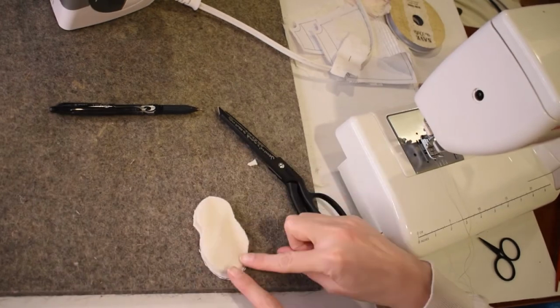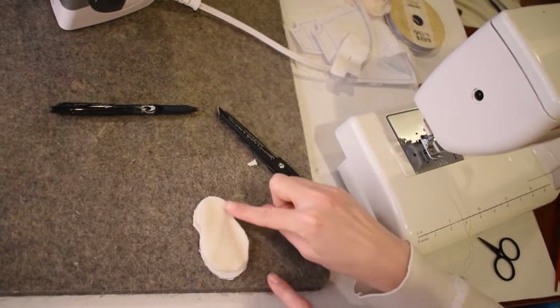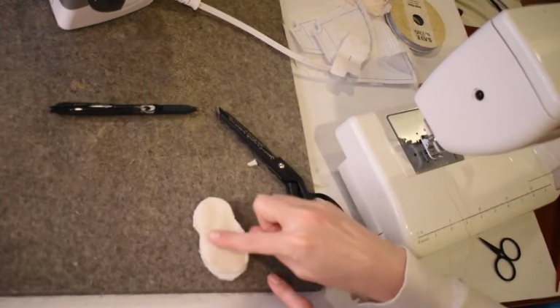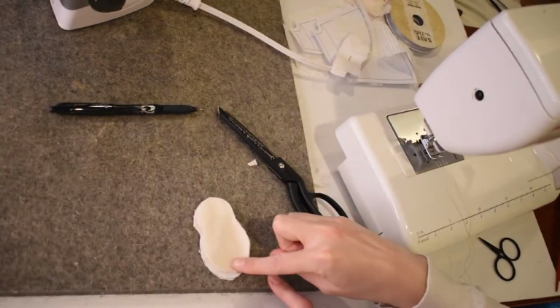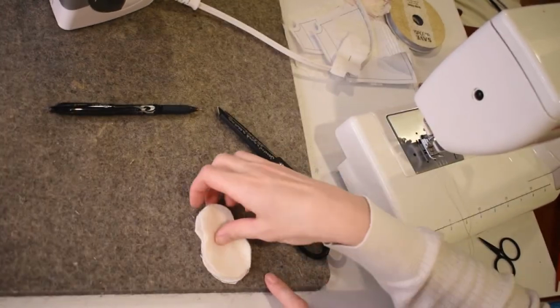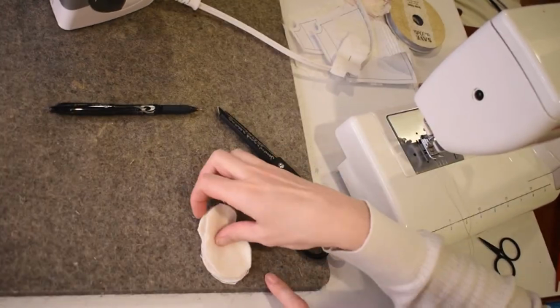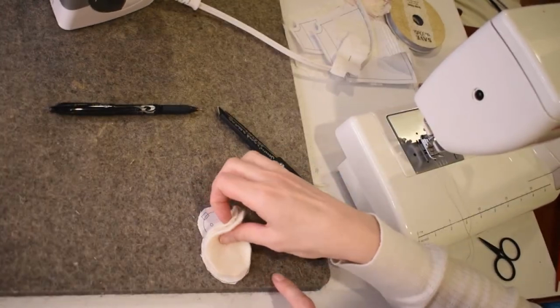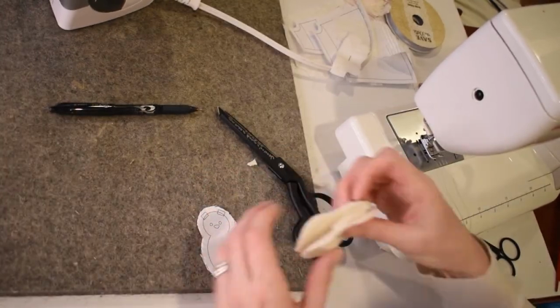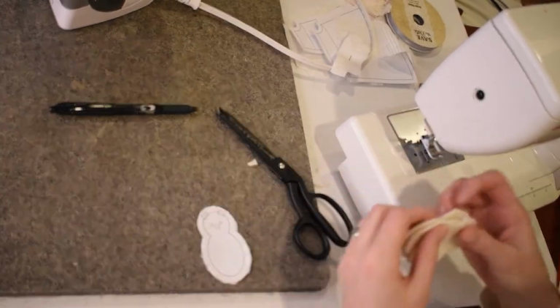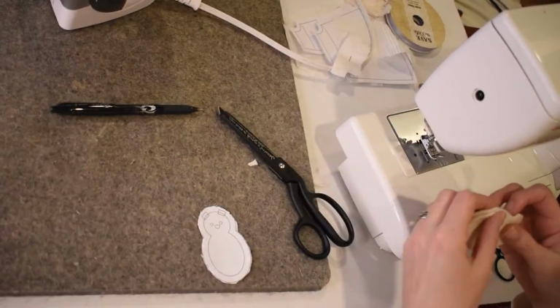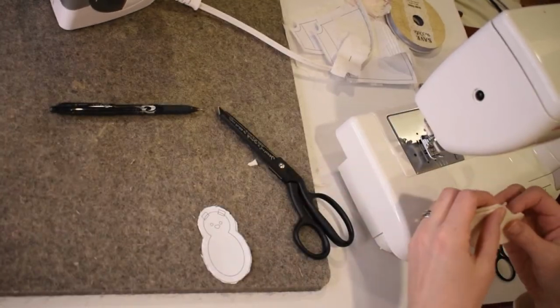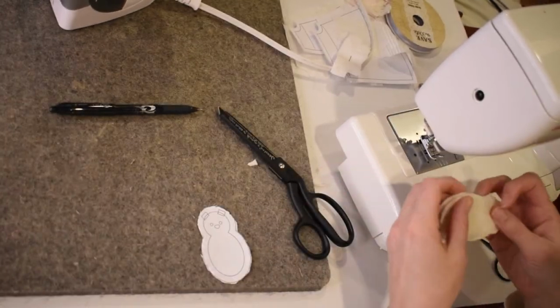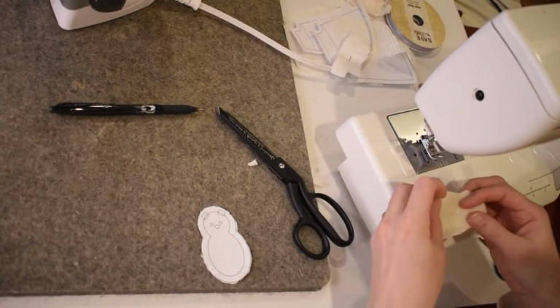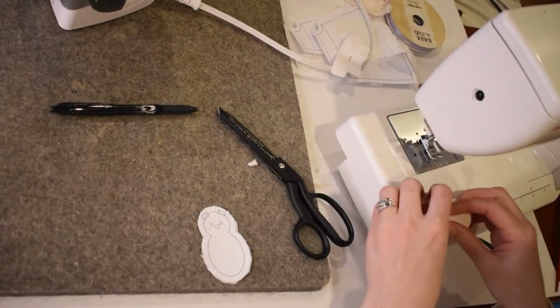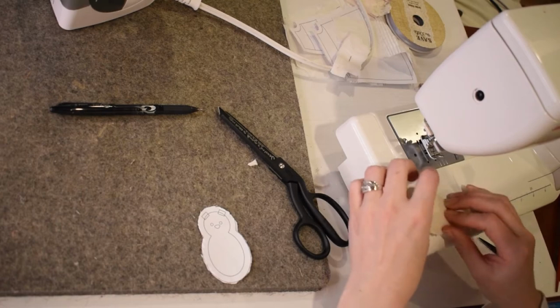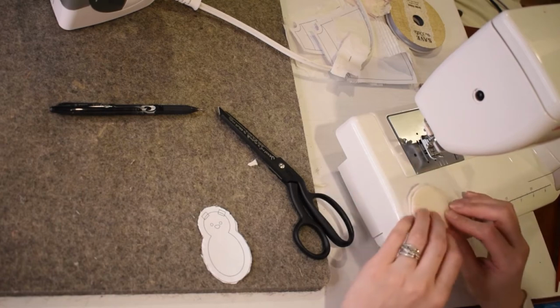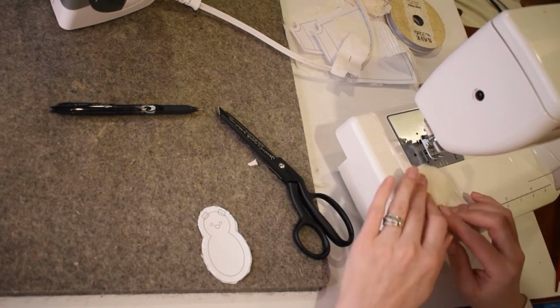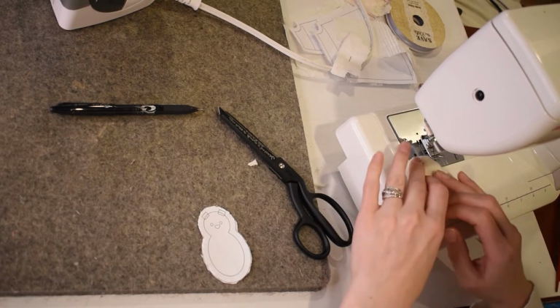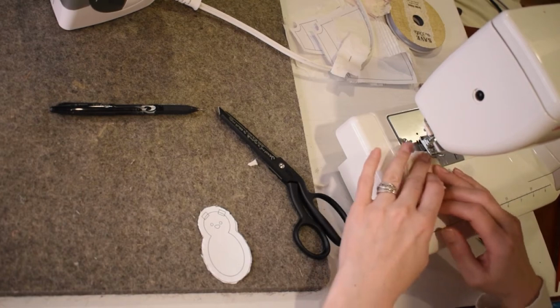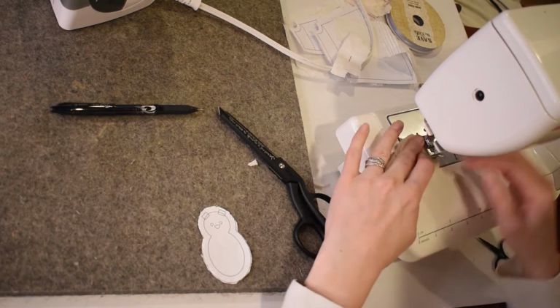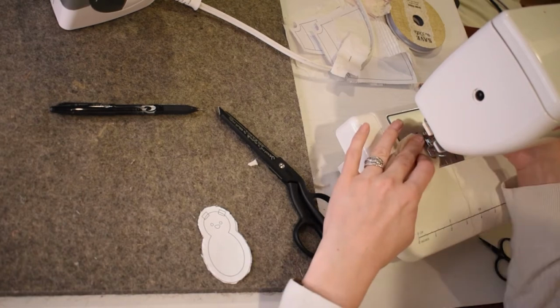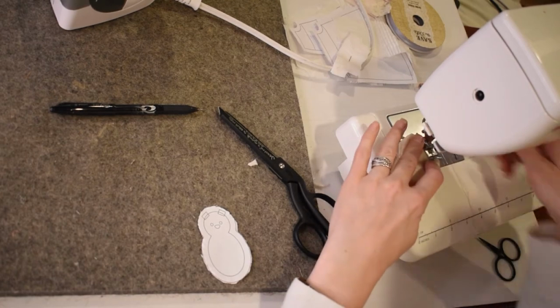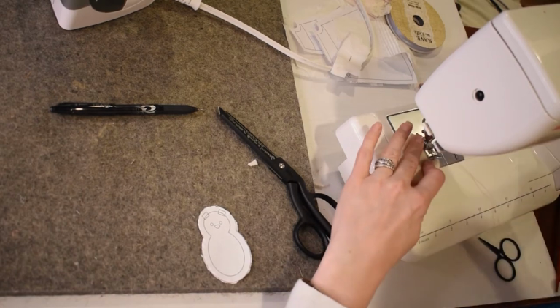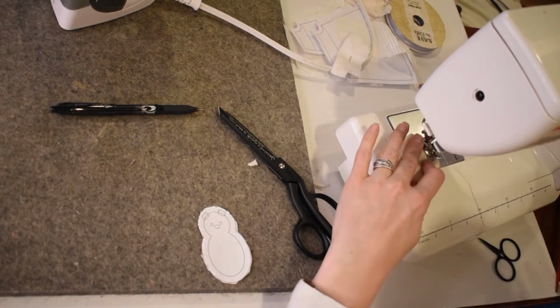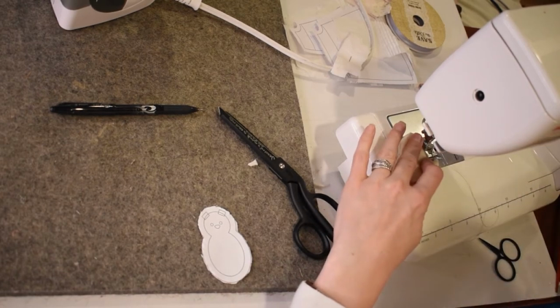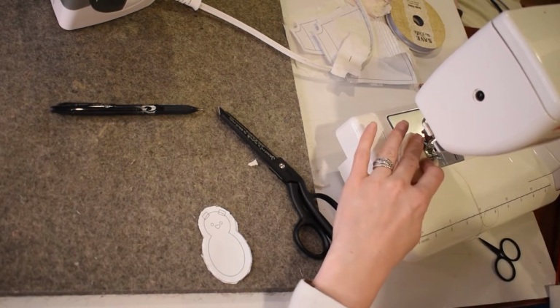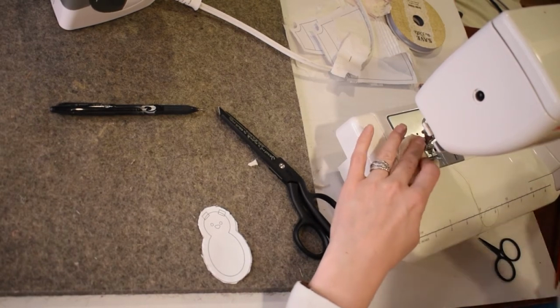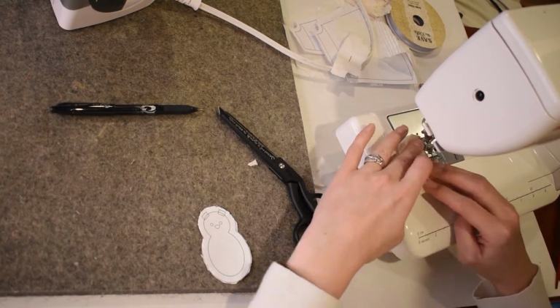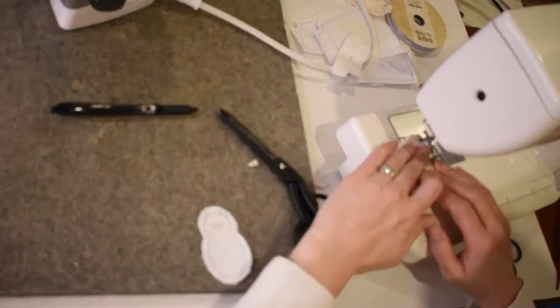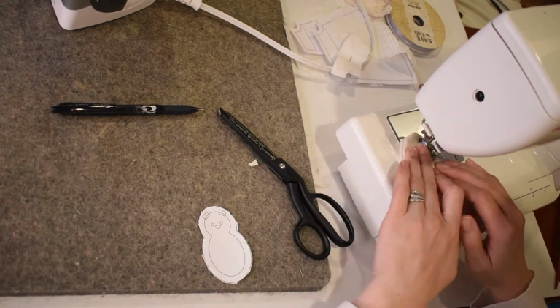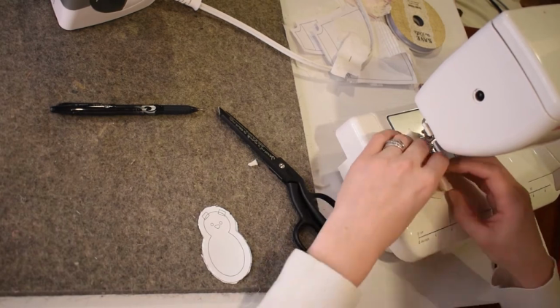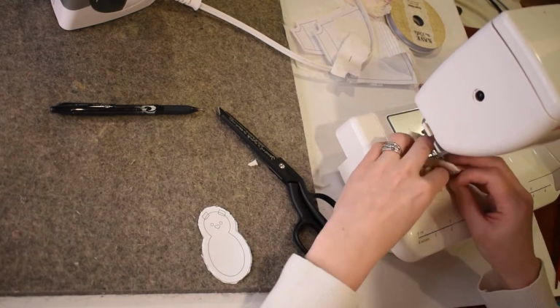You can match like sides together on your body pieces and sew around your bunny, leaving an opening so that you can turn and stuff it. I'm using a quarter inch inseam.